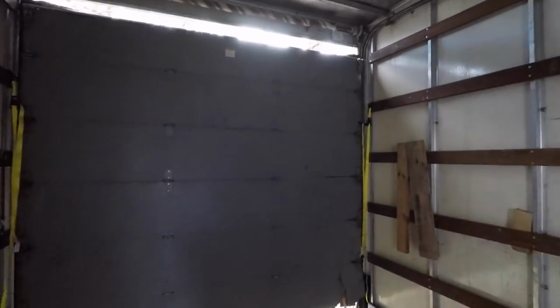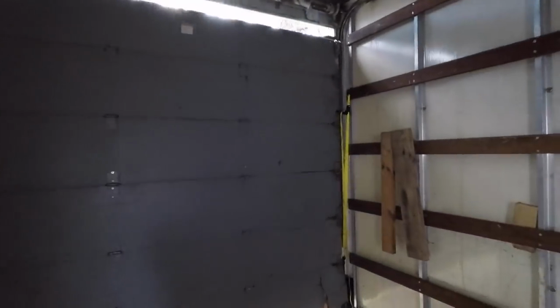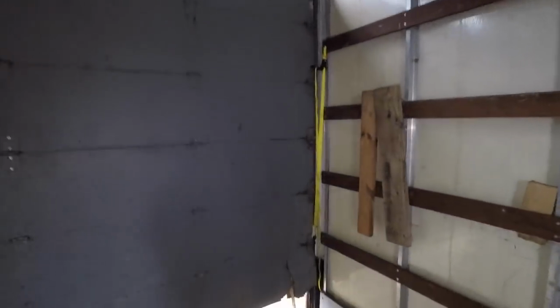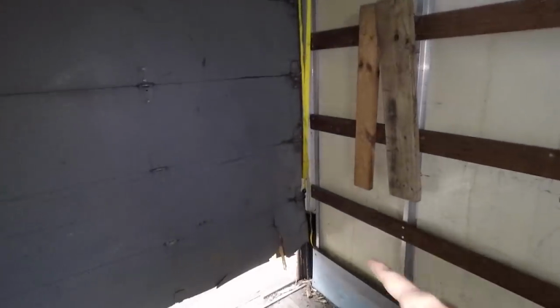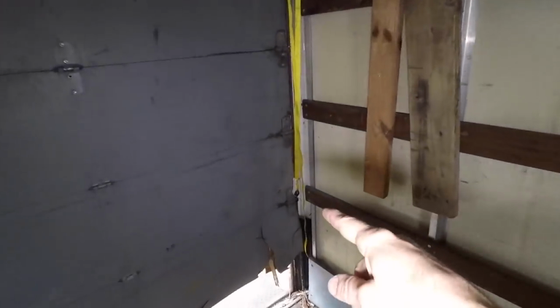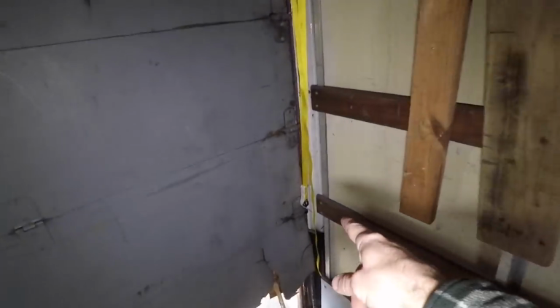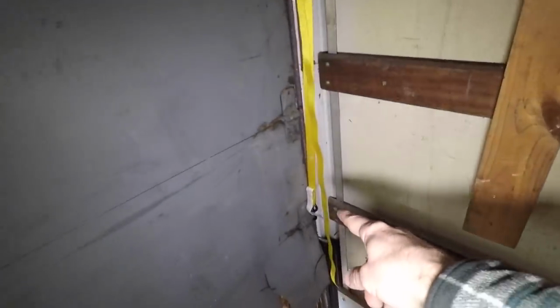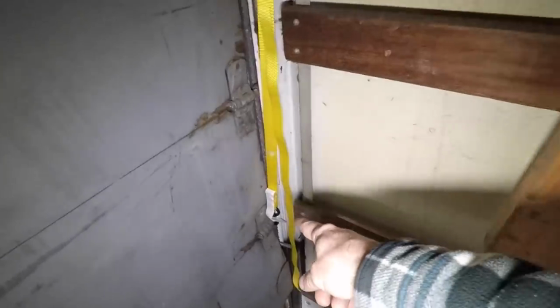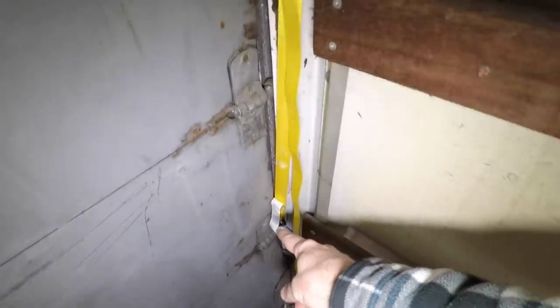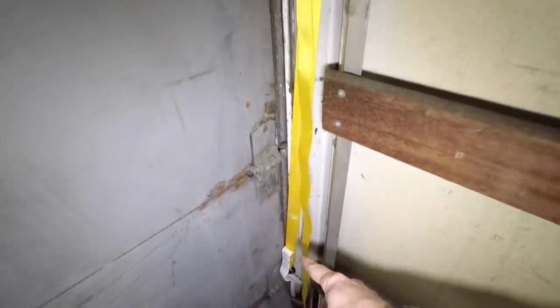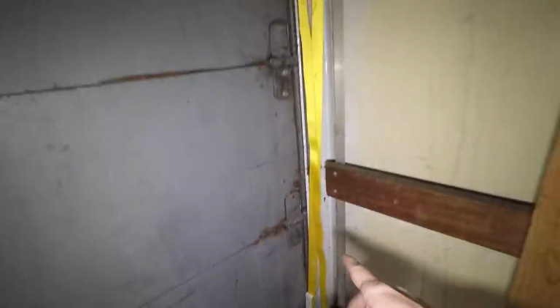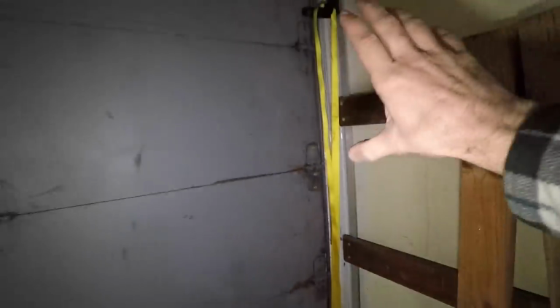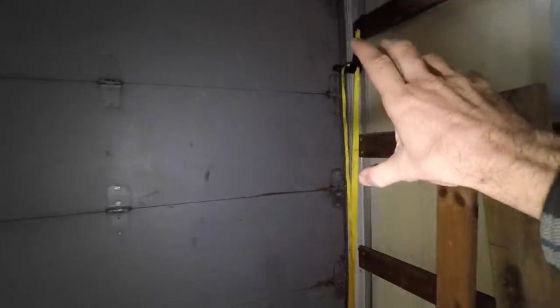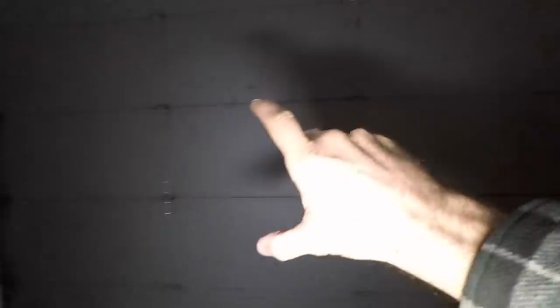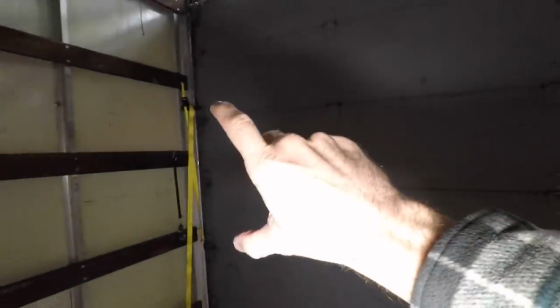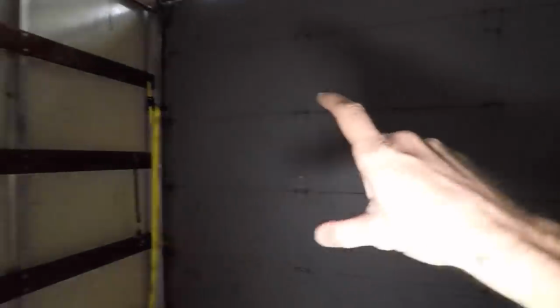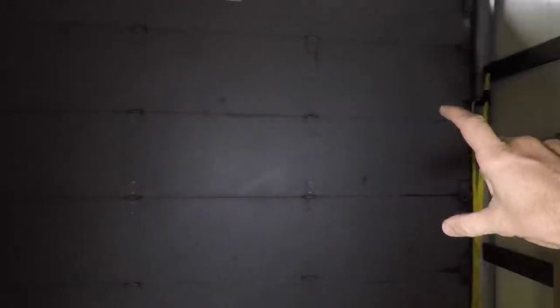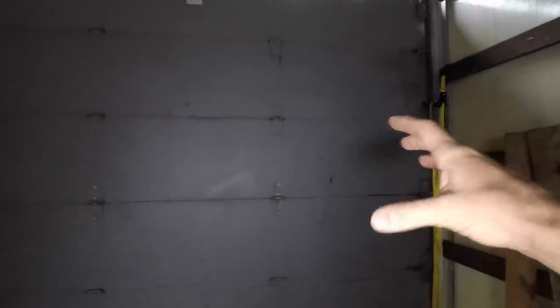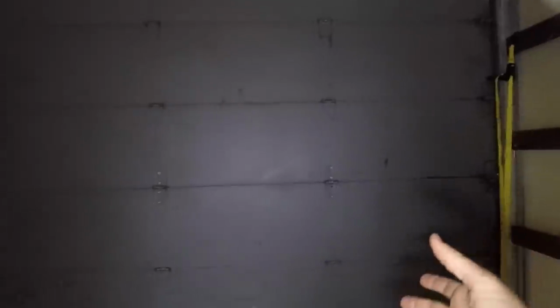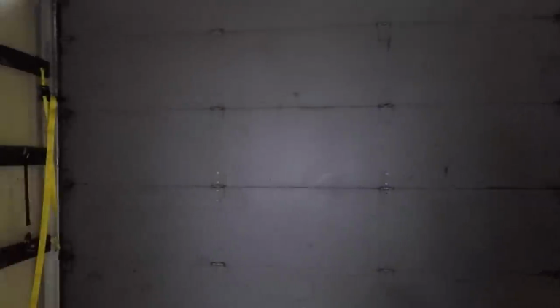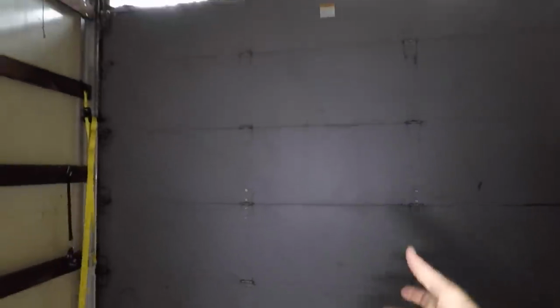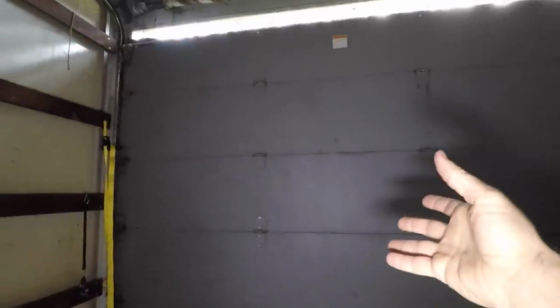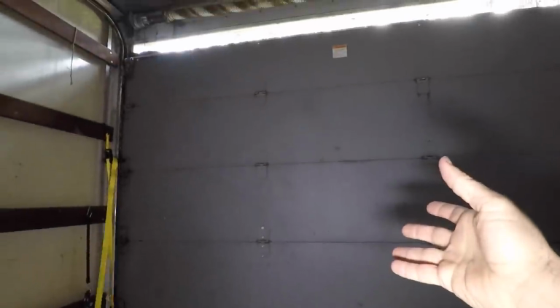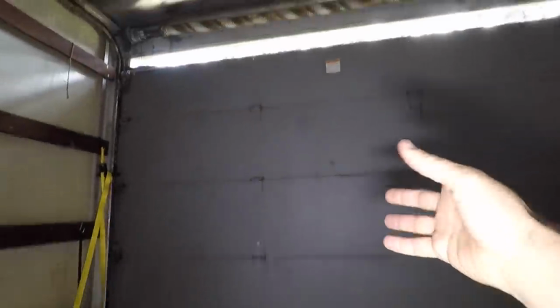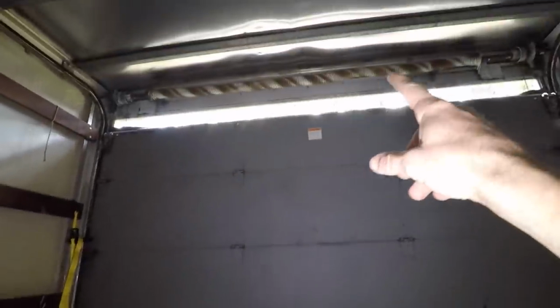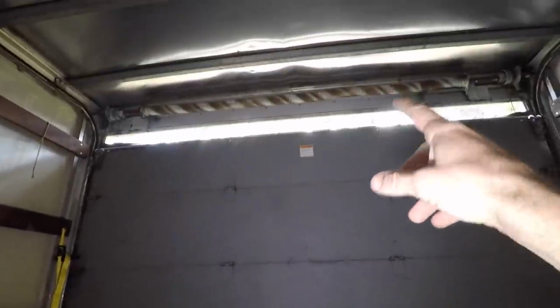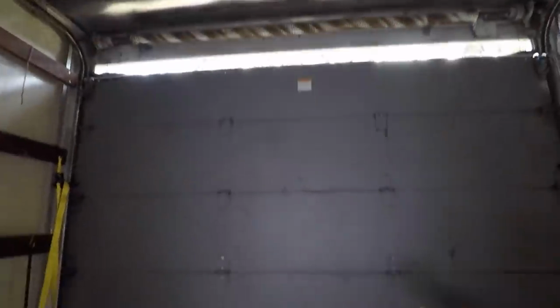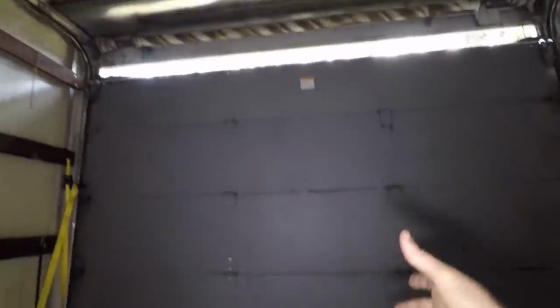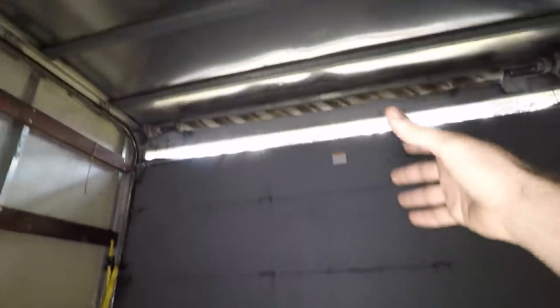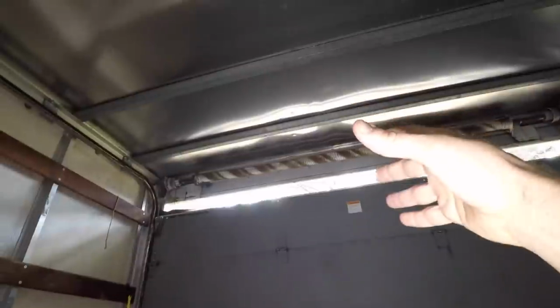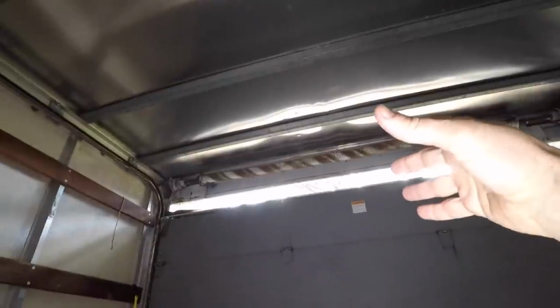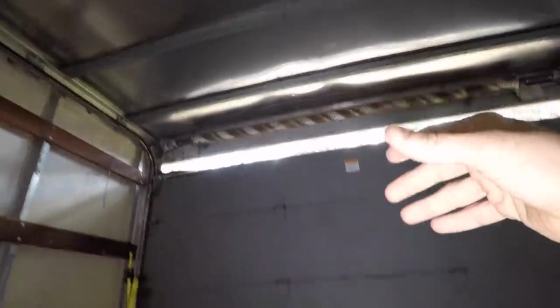My plan is to hook up these ratchet straps to the bottom rollers on each side and then just ratchet it up, and hopefully it'll slowly go back up to where the tension spring can get it at least part of the way up.